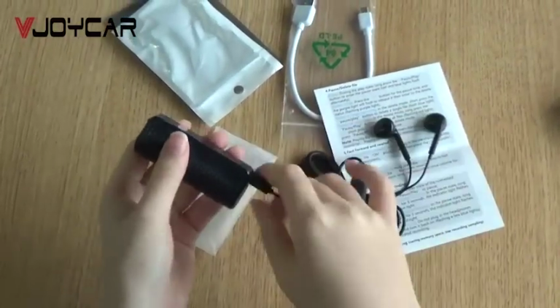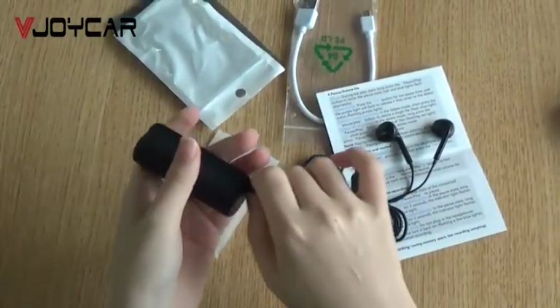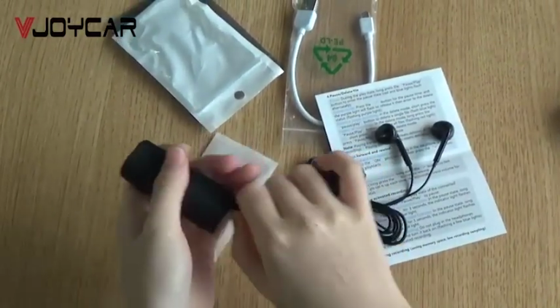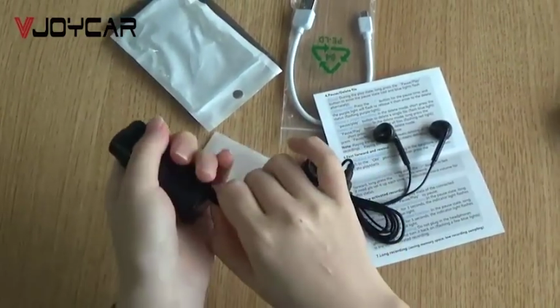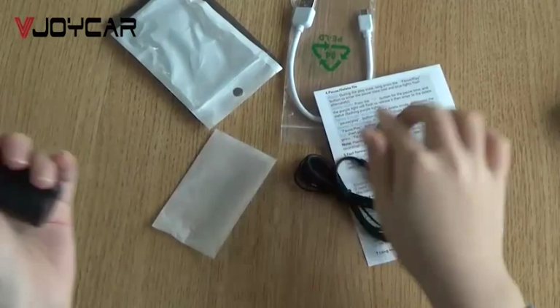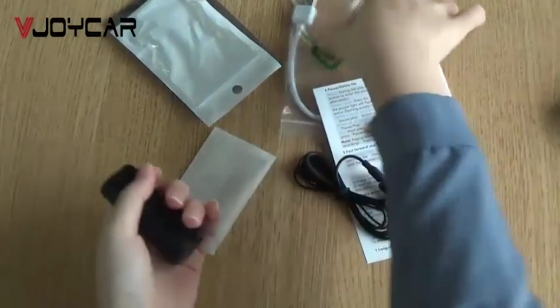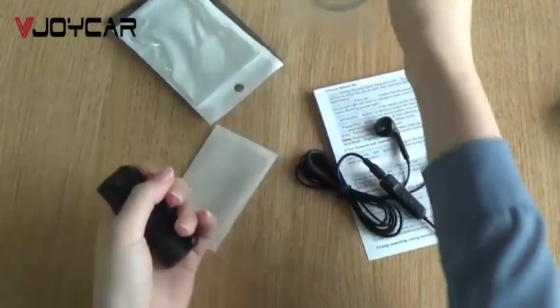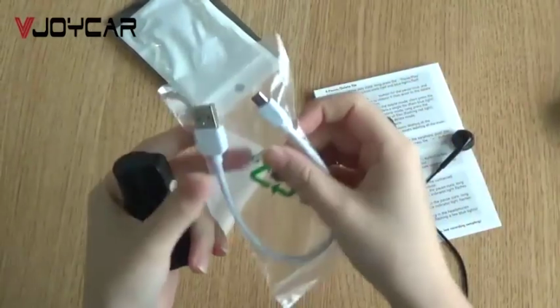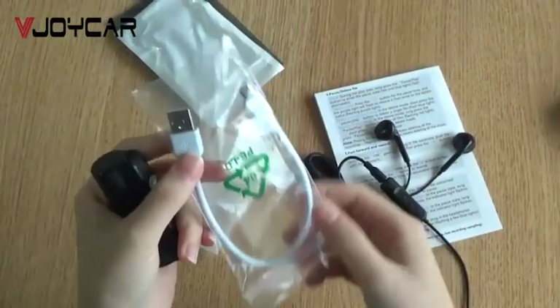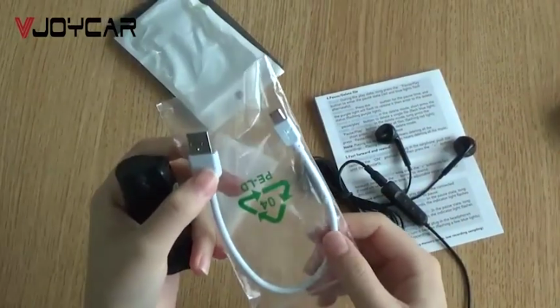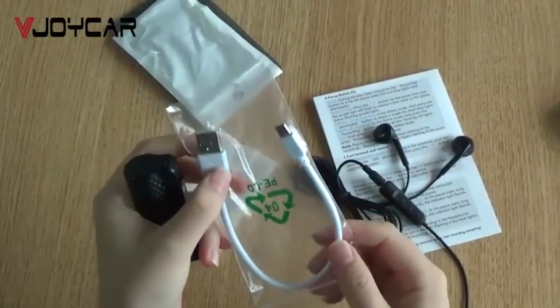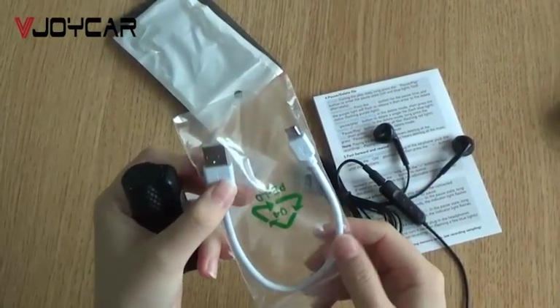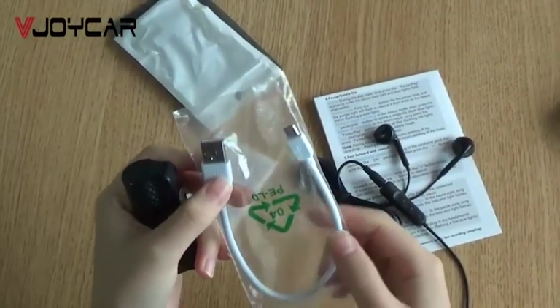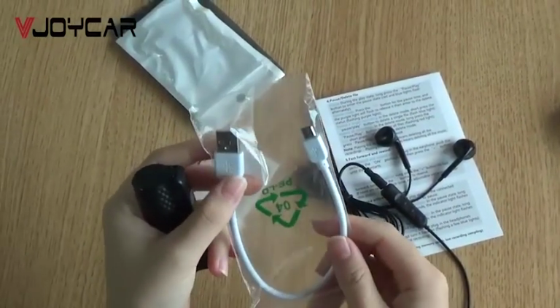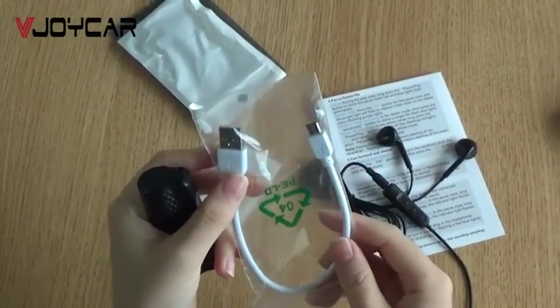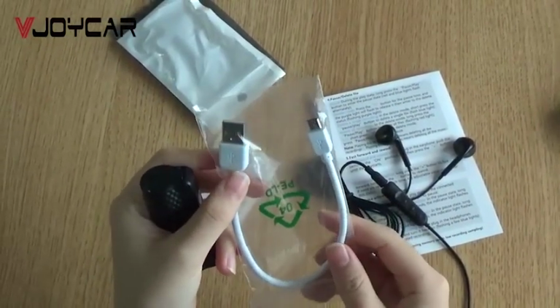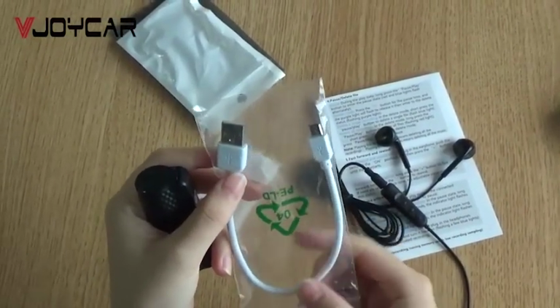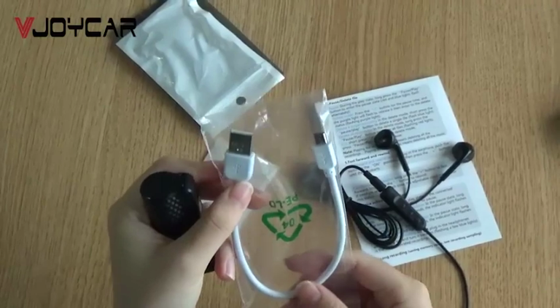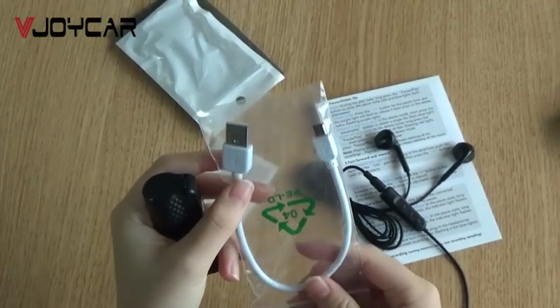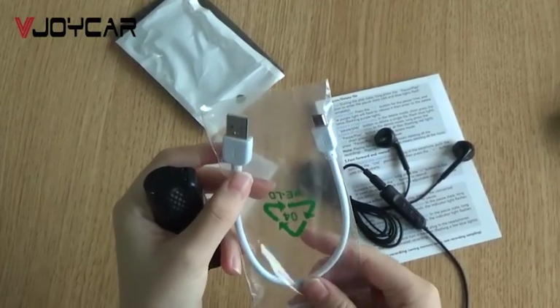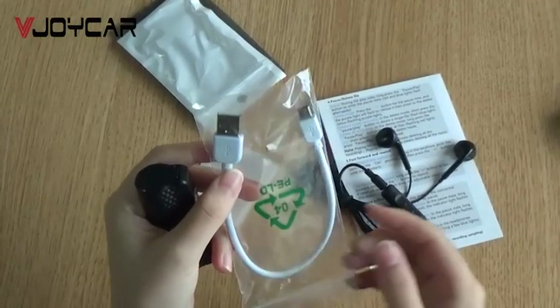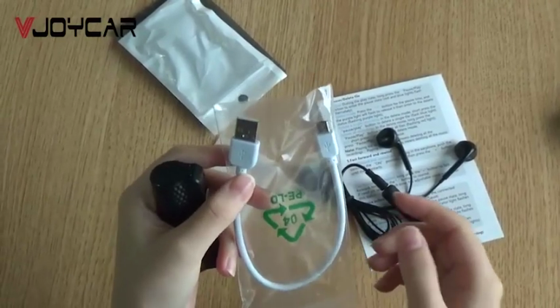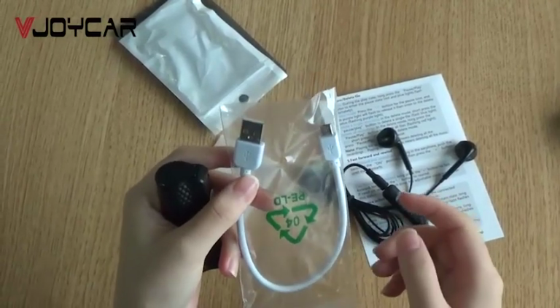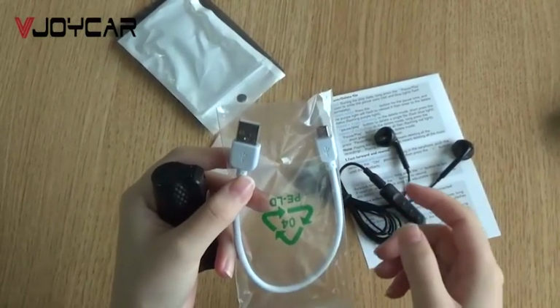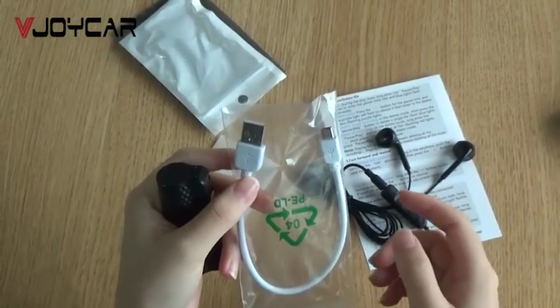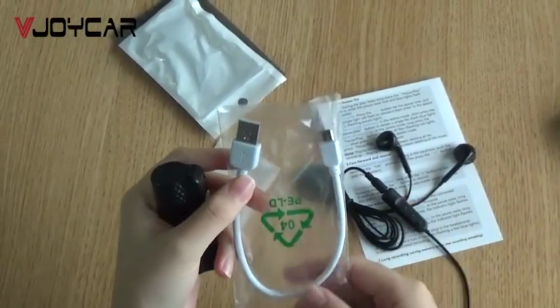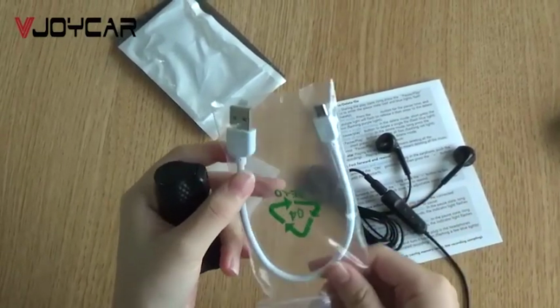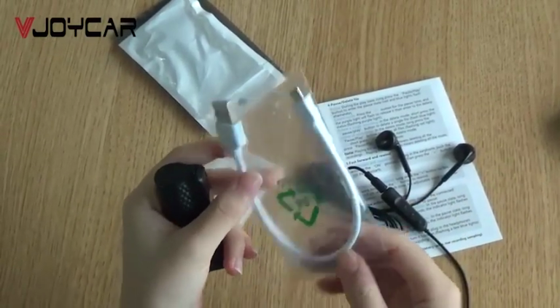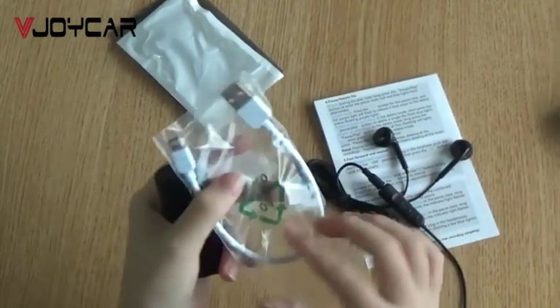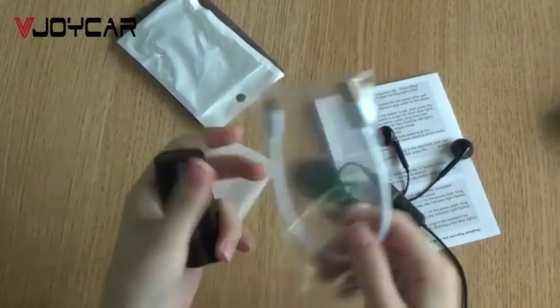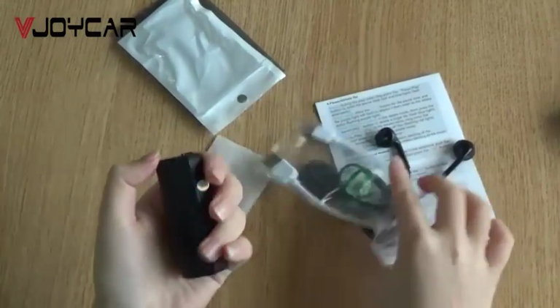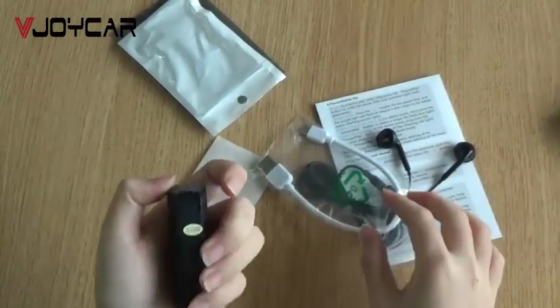You can also charge it with the USB cable and connect it to the computer. Then you can access the files on your computer. It's very convenient.